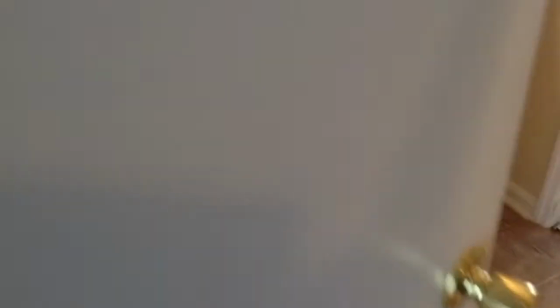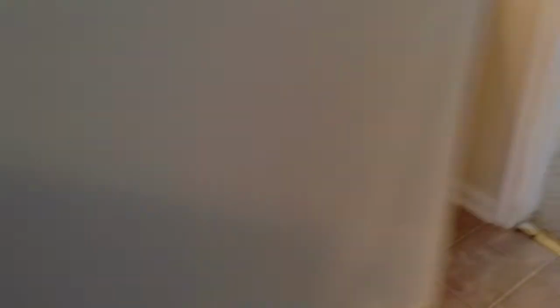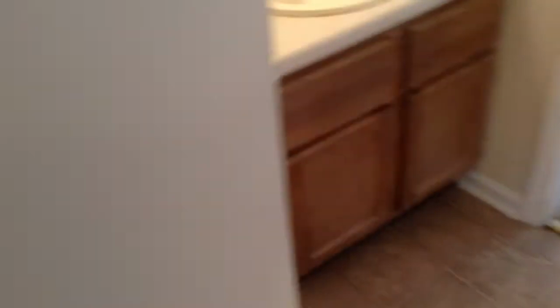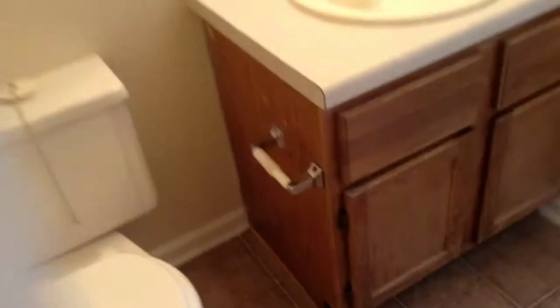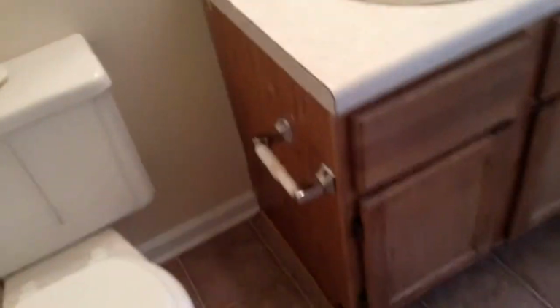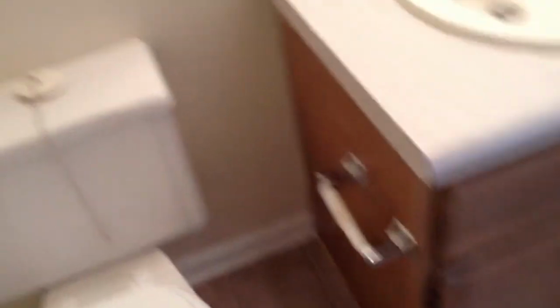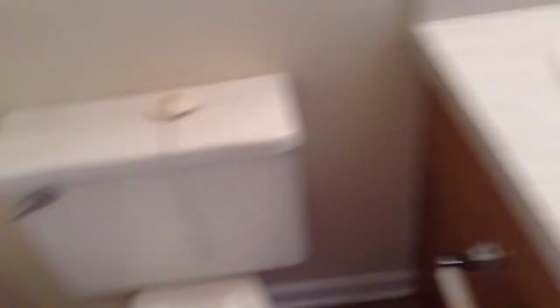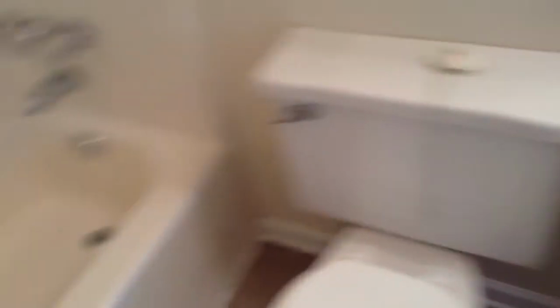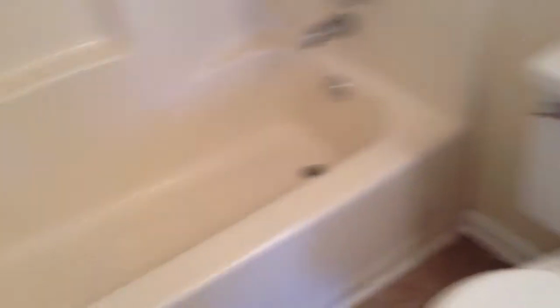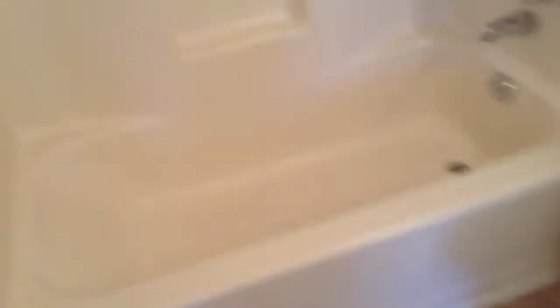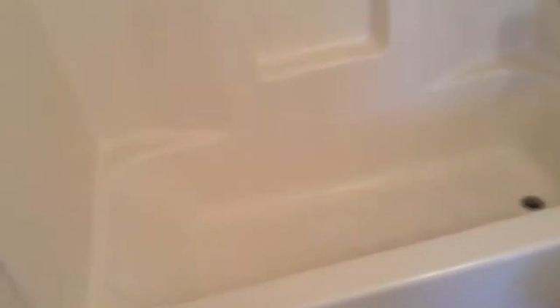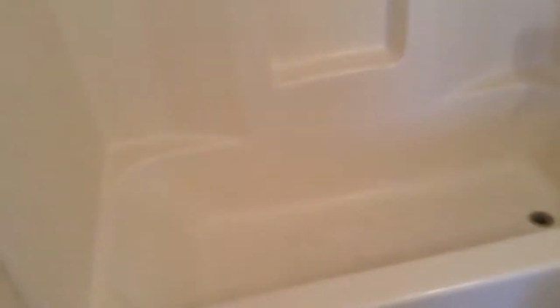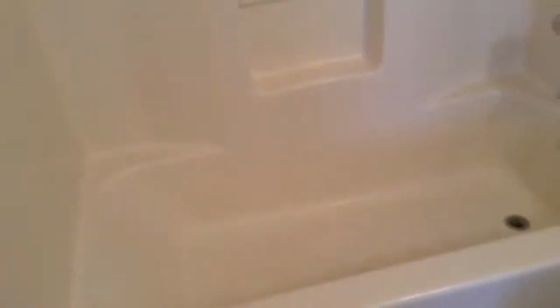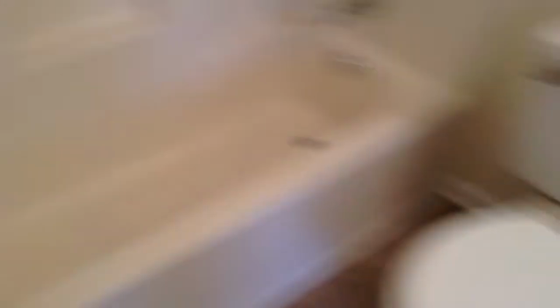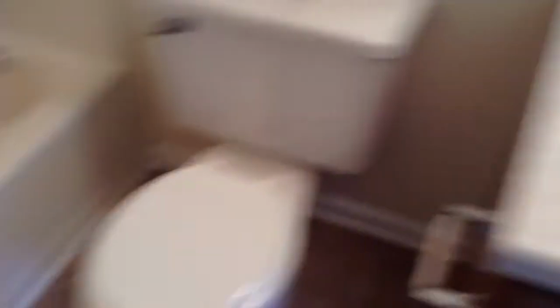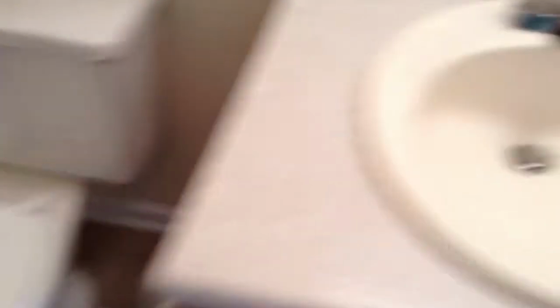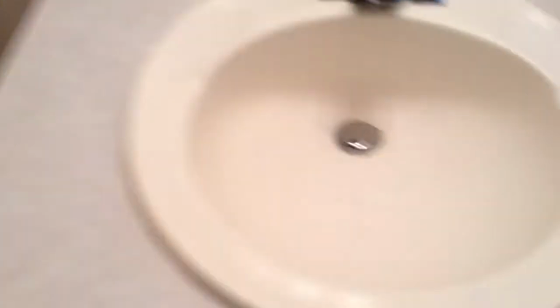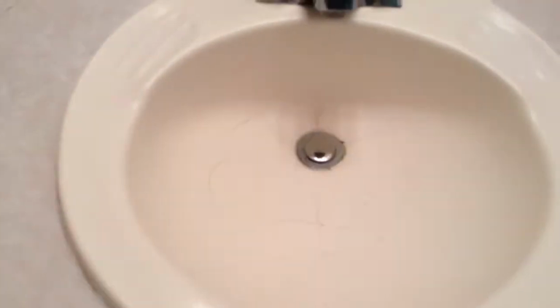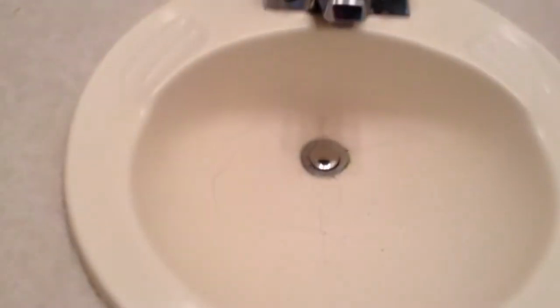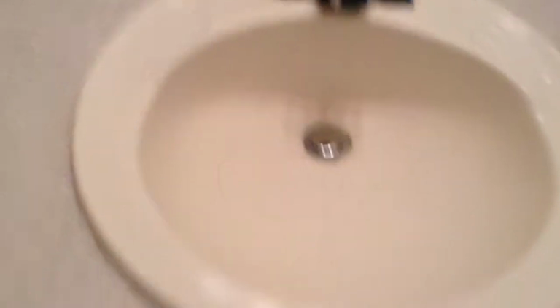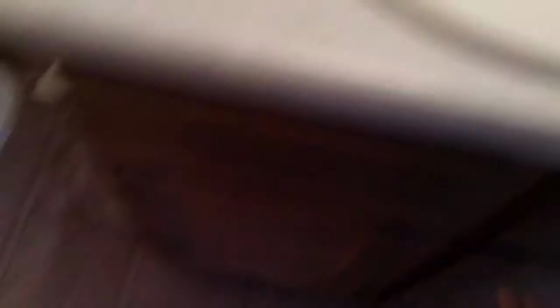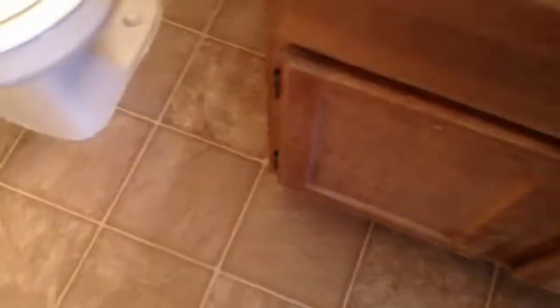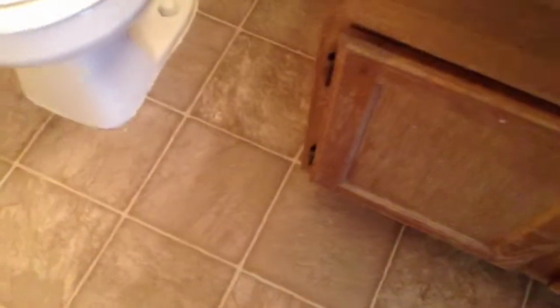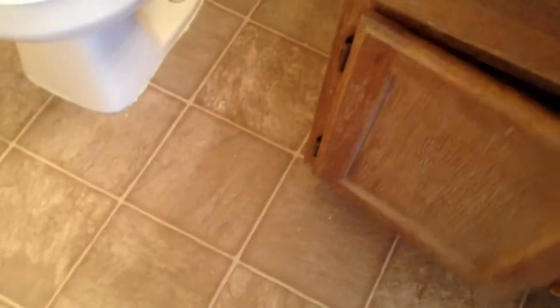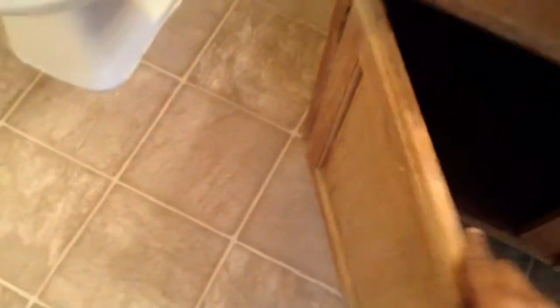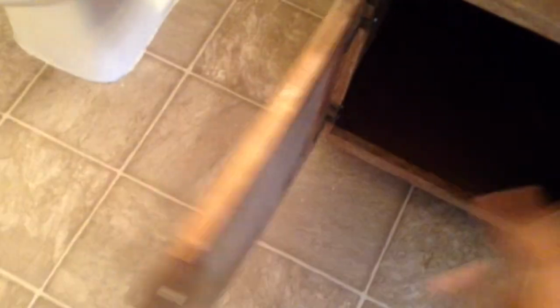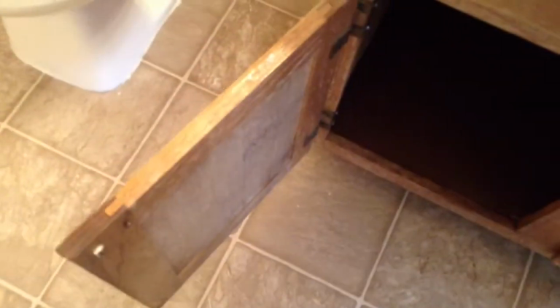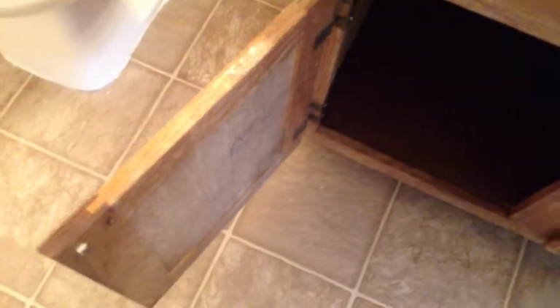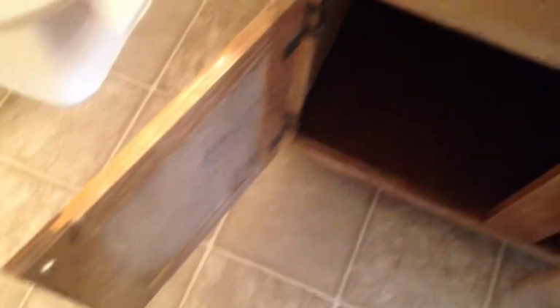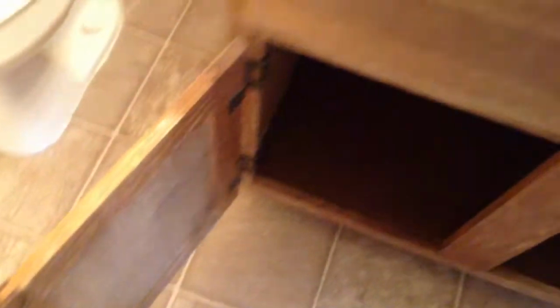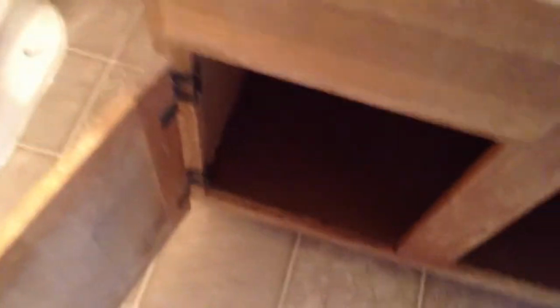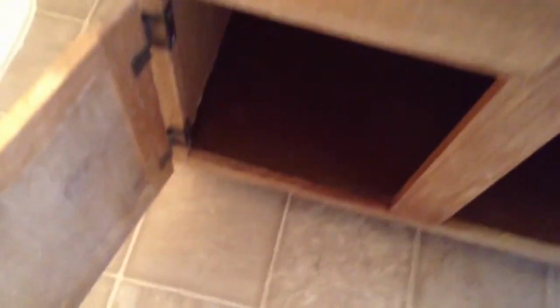Here's the bathroom — dirty inside the tub, and cracks in the sink.